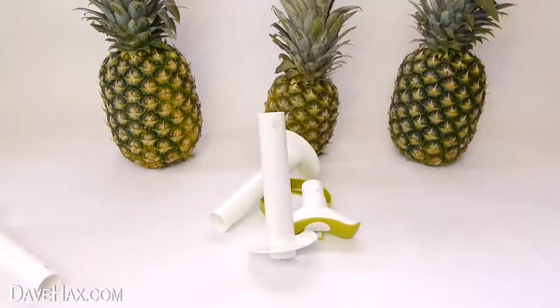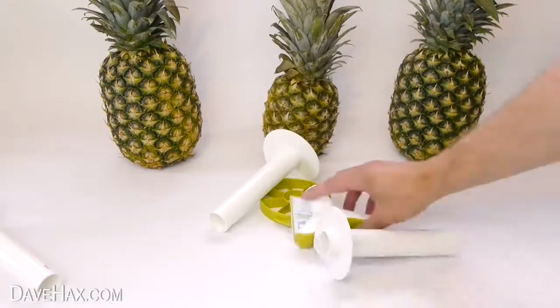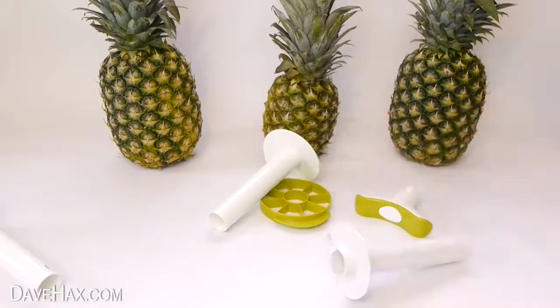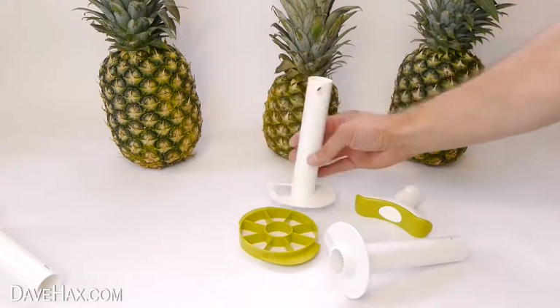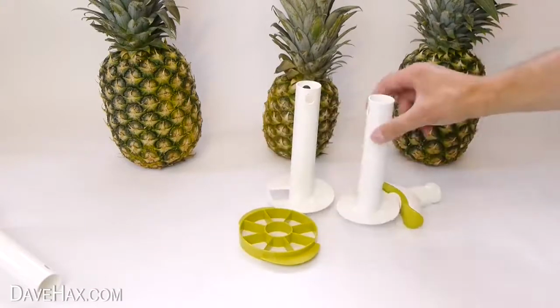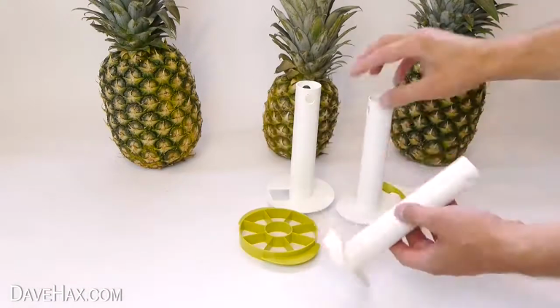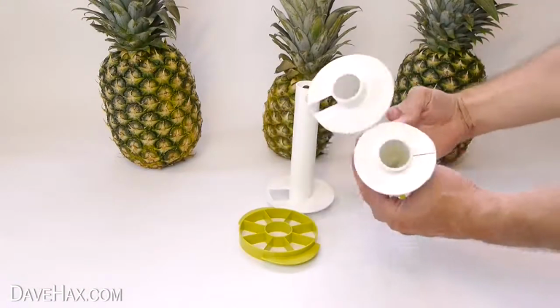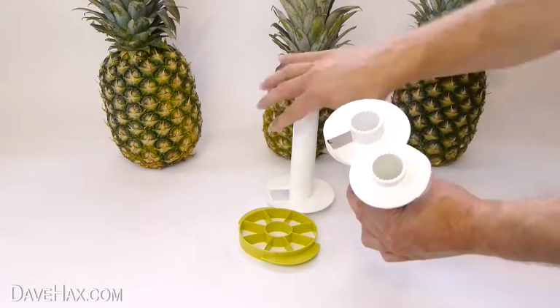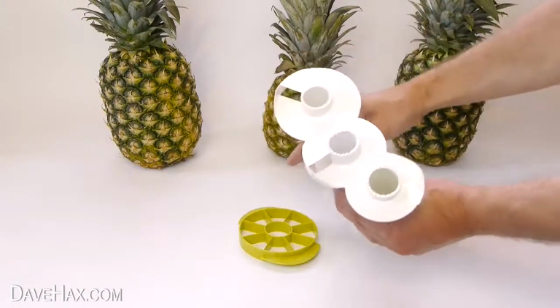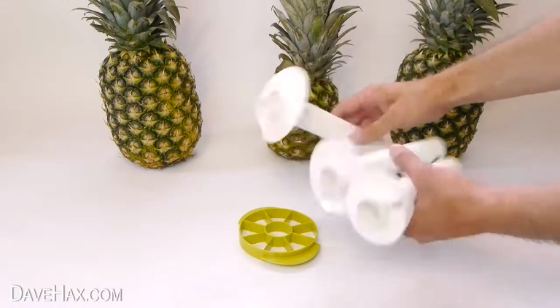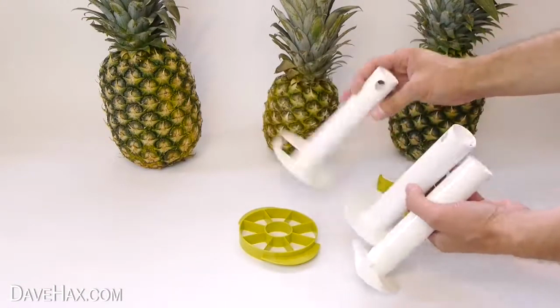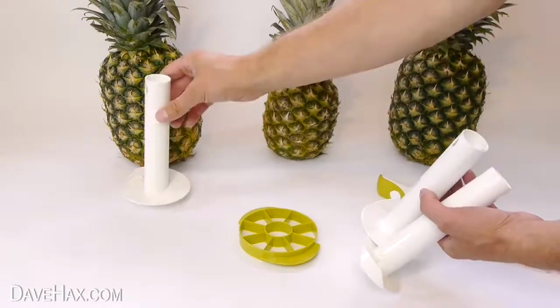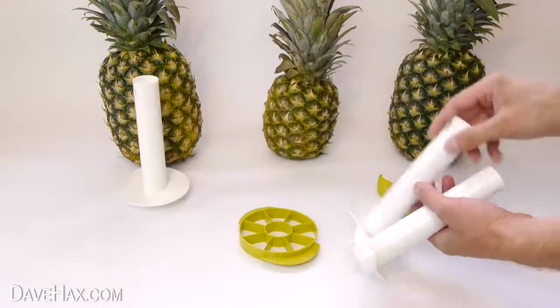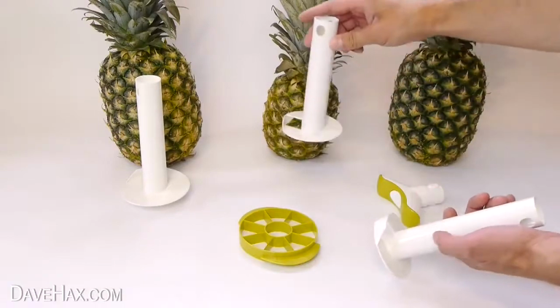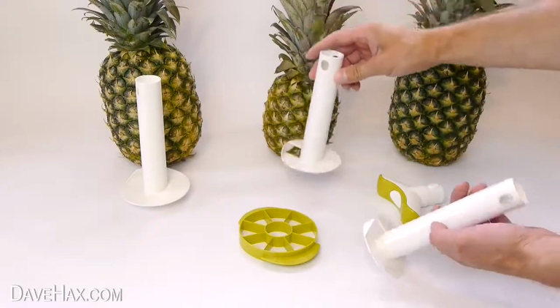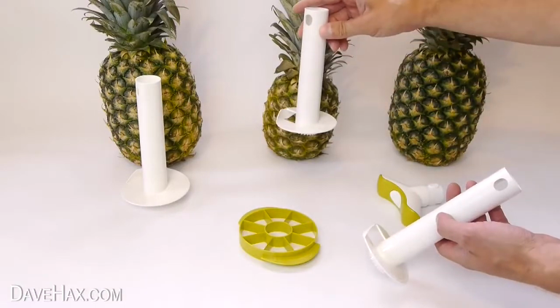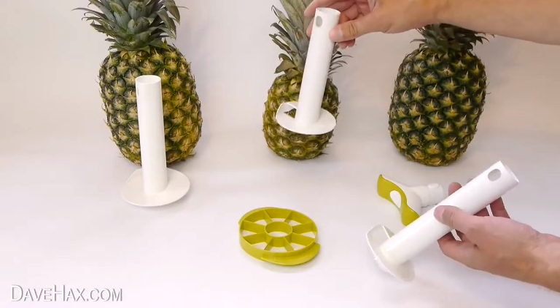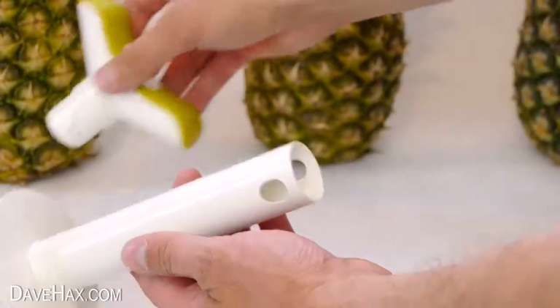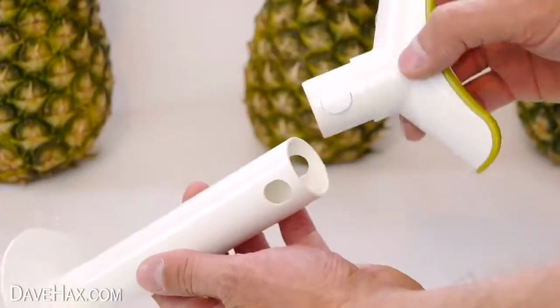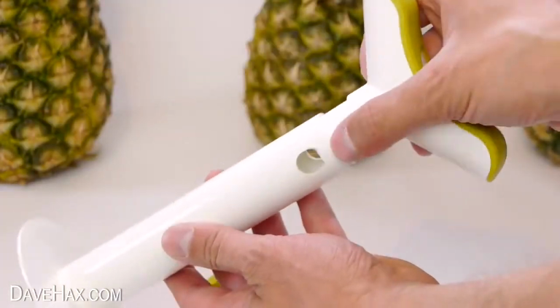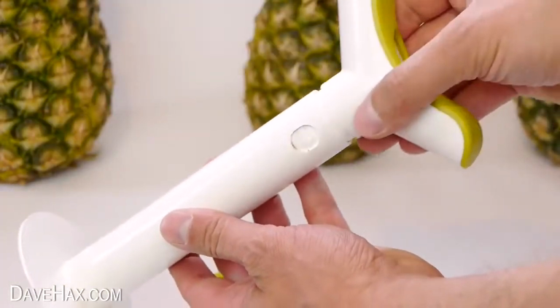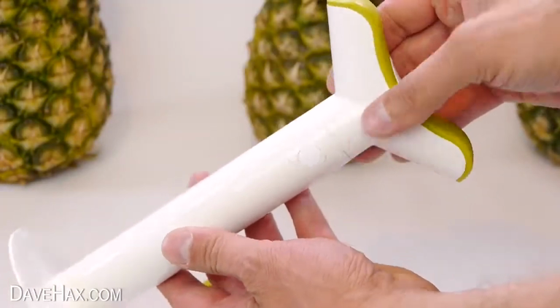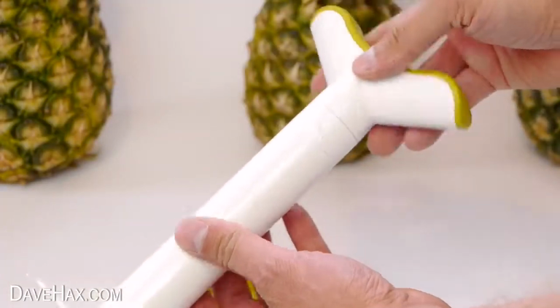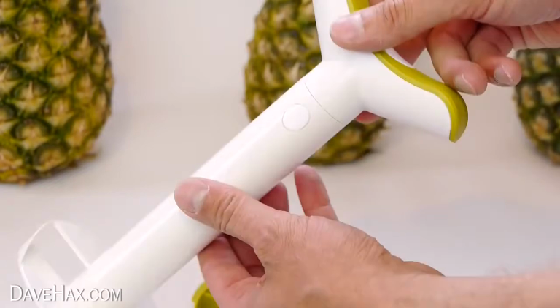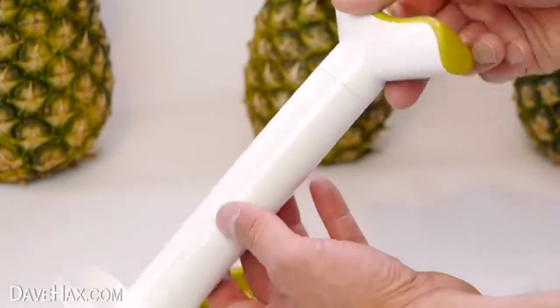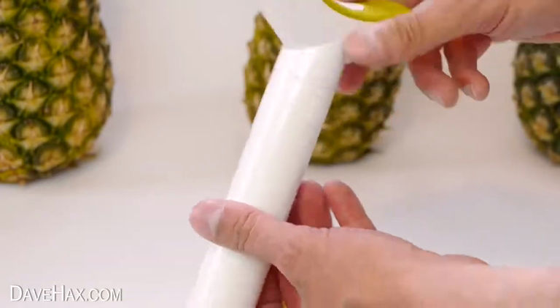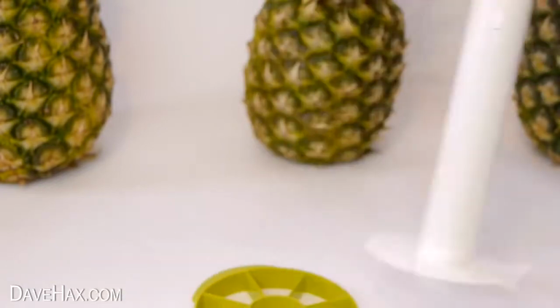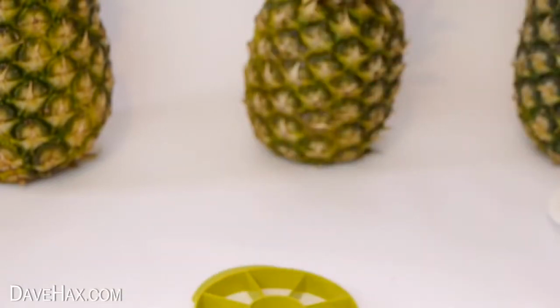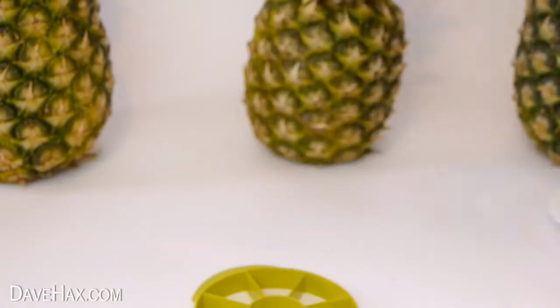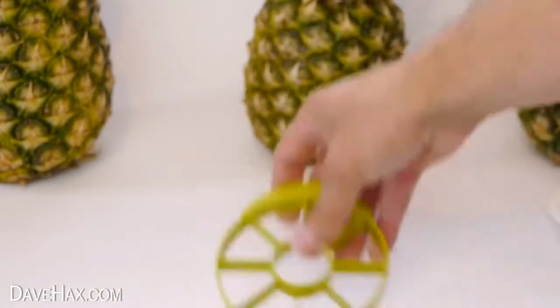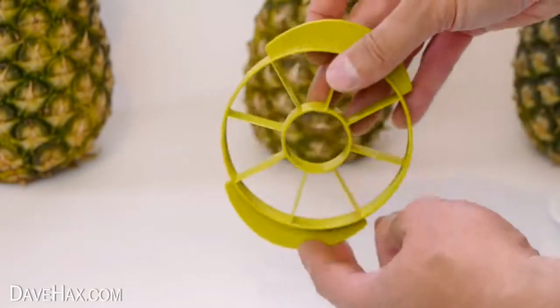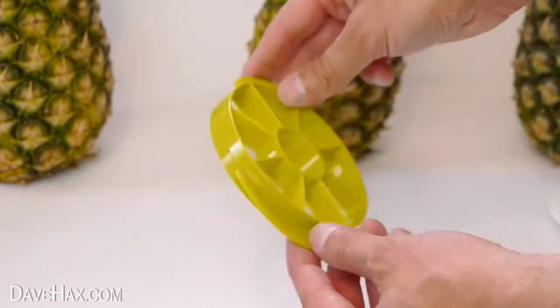You get different sized cutters for different sized pineapples. The handle clips into the top, and this kit even comes with a tool for slicing the pineapple into wedges.